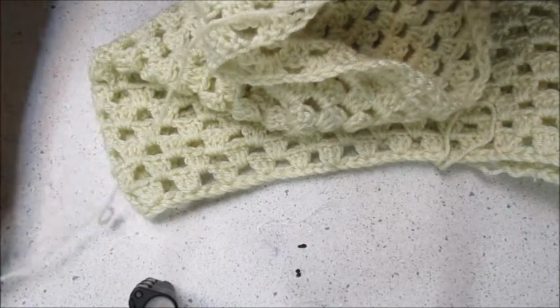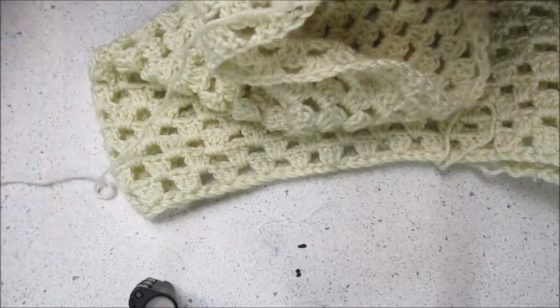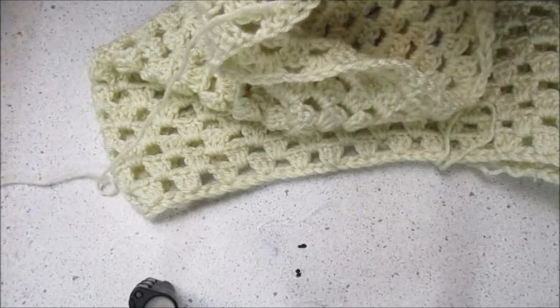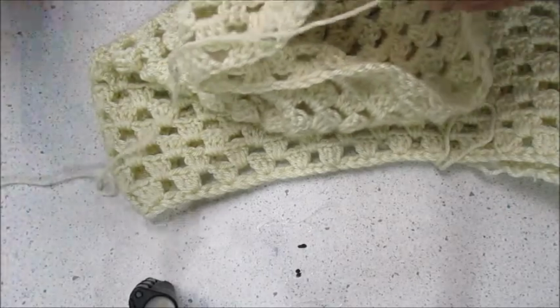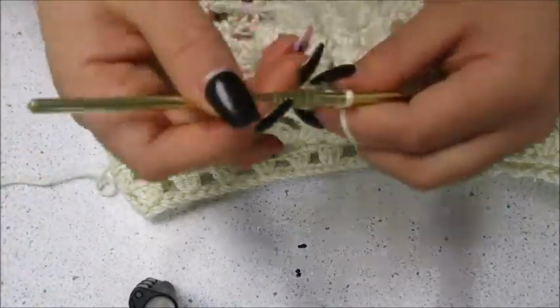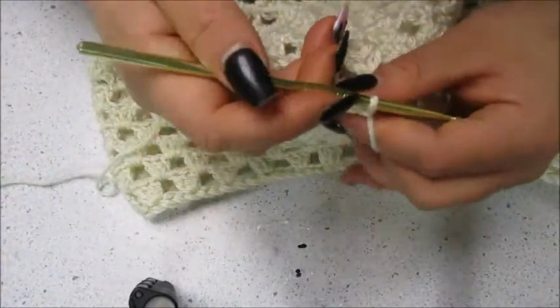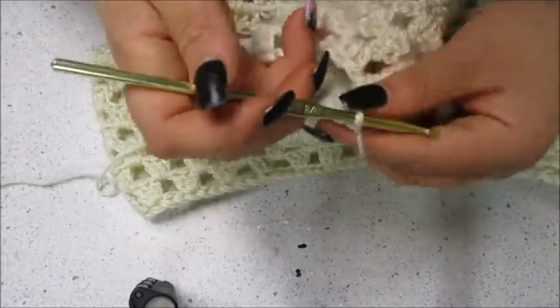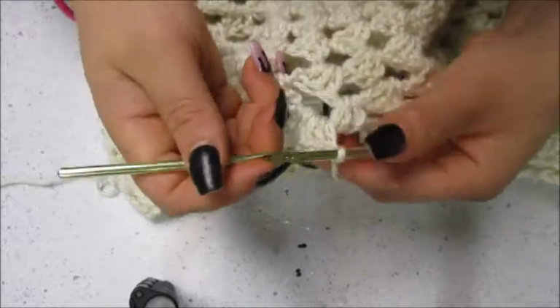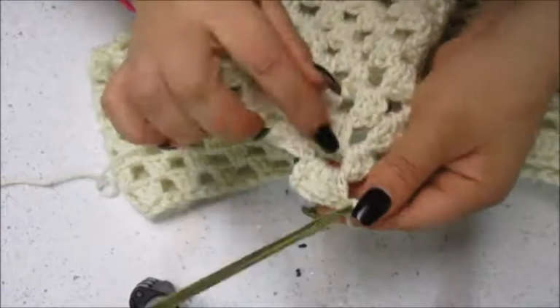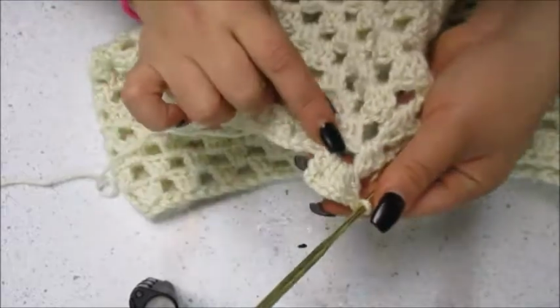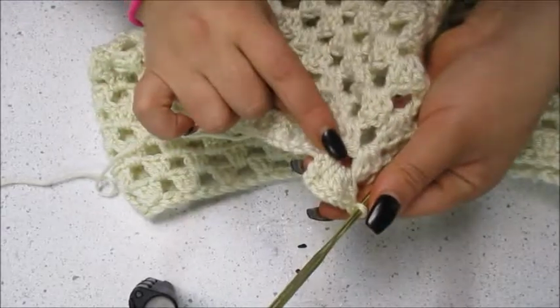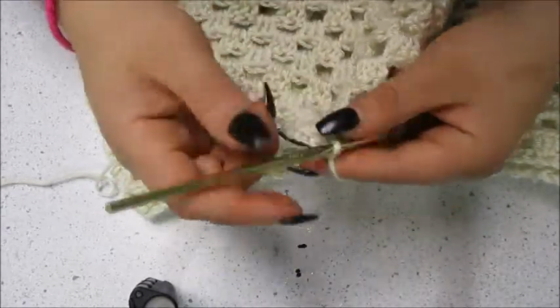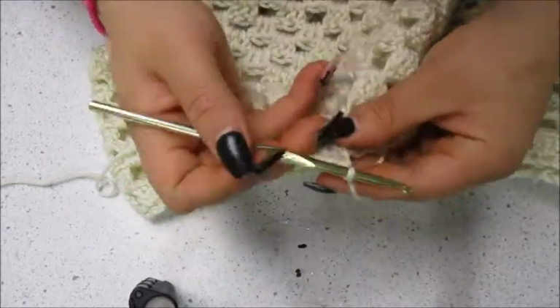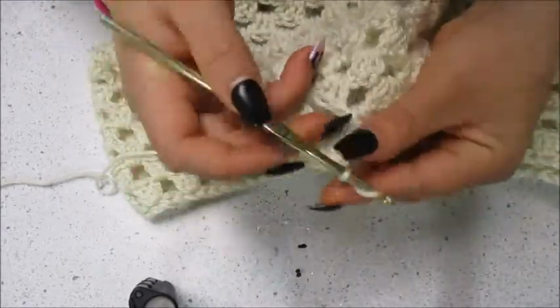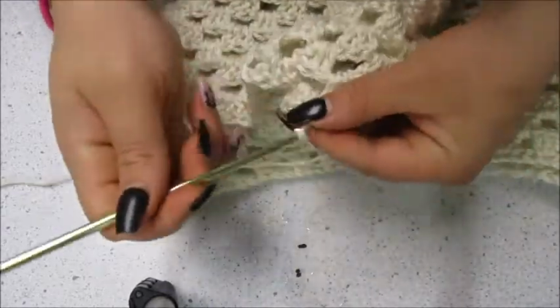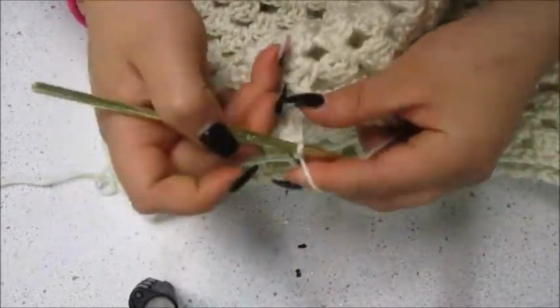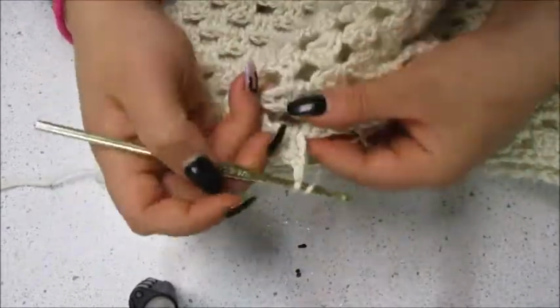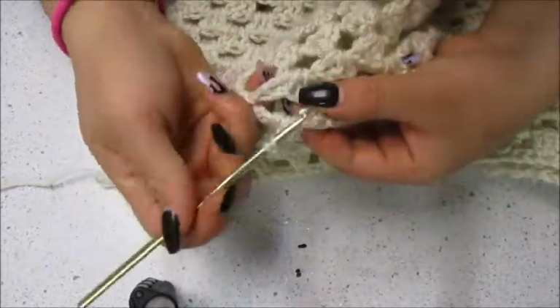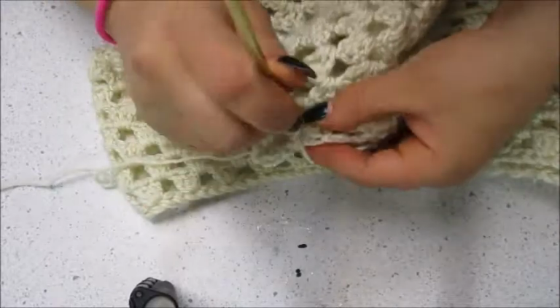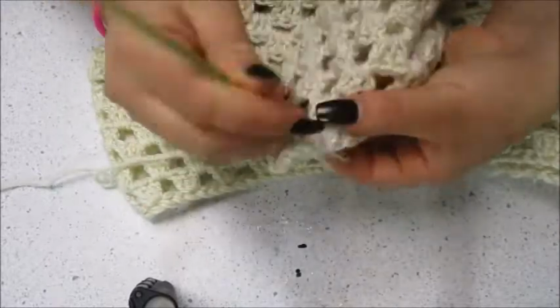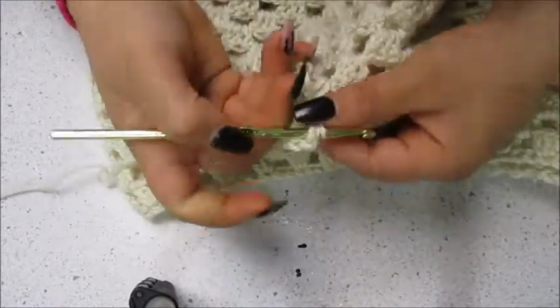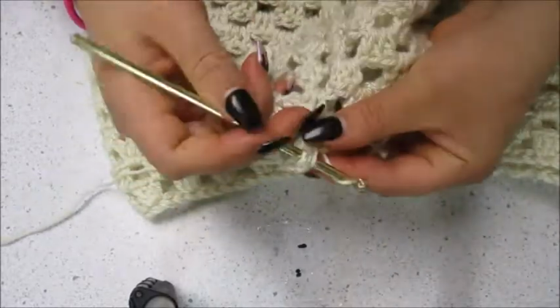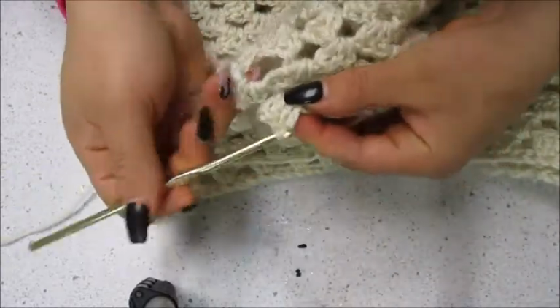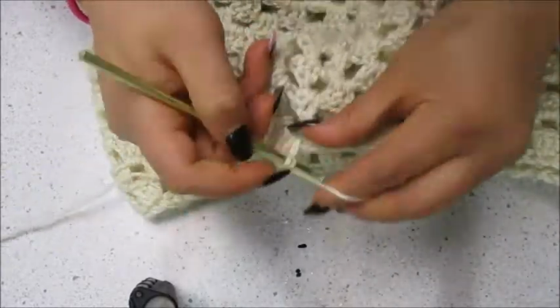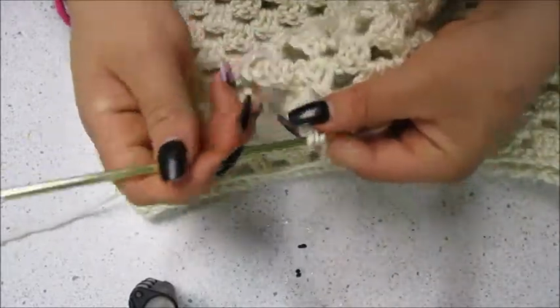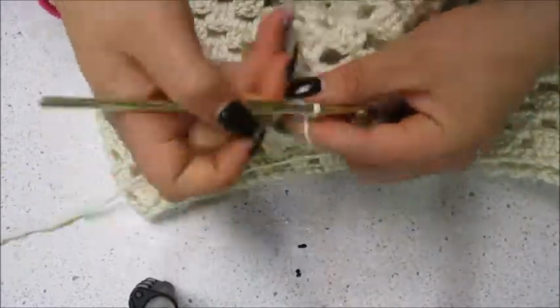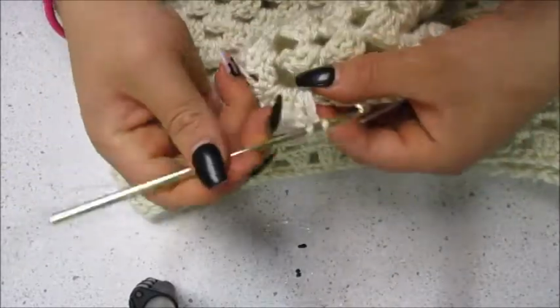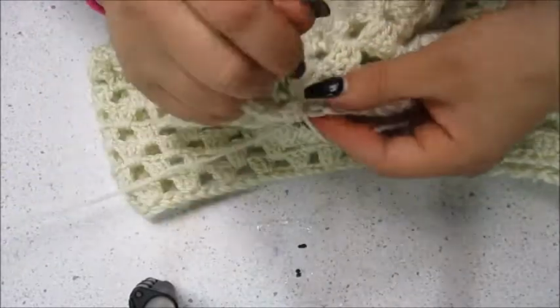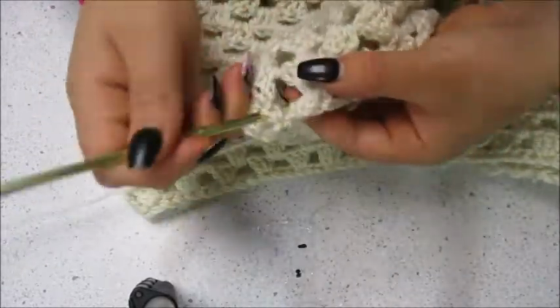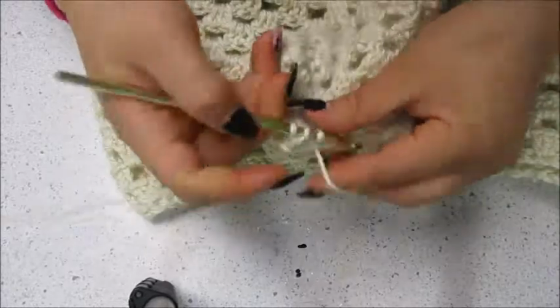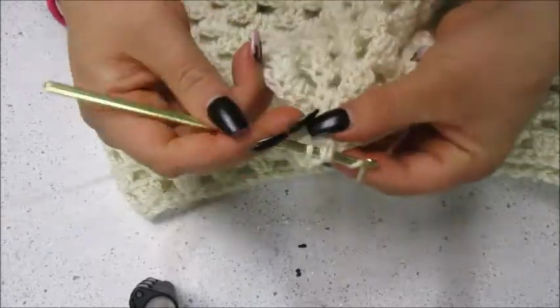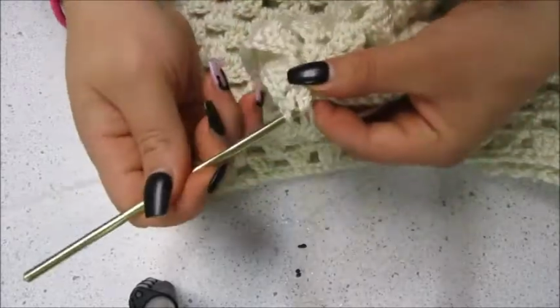That's how we increase for the bell bottom. If you wanted a less dramatic bell bottom you could do two granny squares, or if you wanted even more dramatic you could do more than three. I tried more and didn't like it, so I went back to three and was really pleased with how it came out.